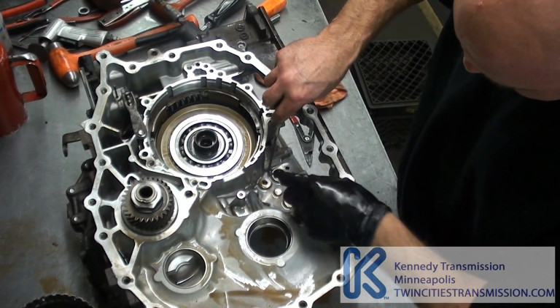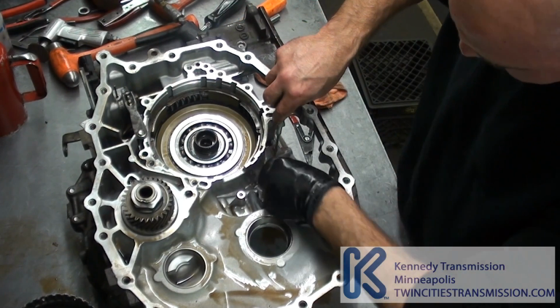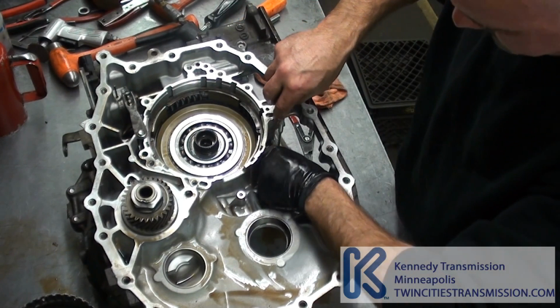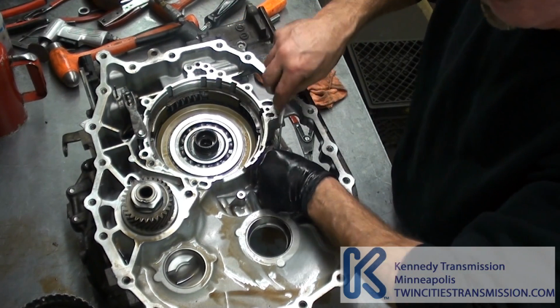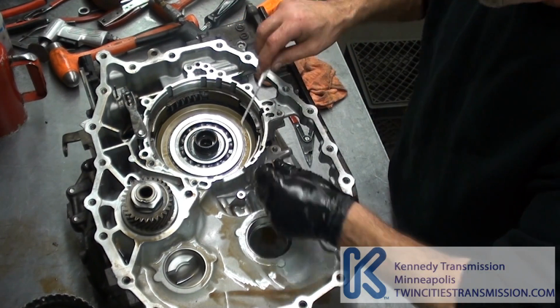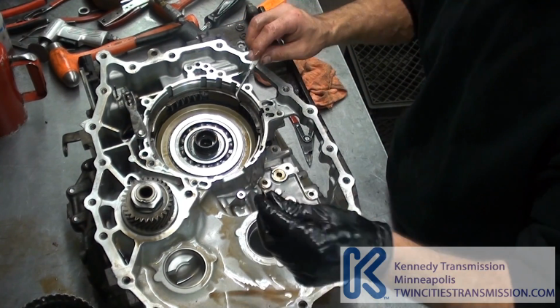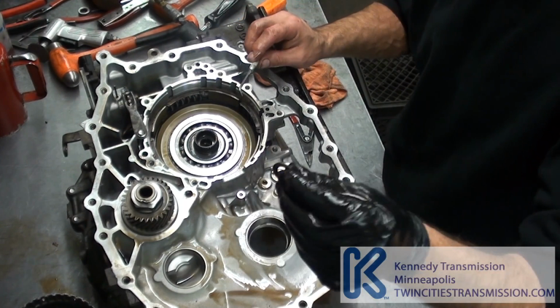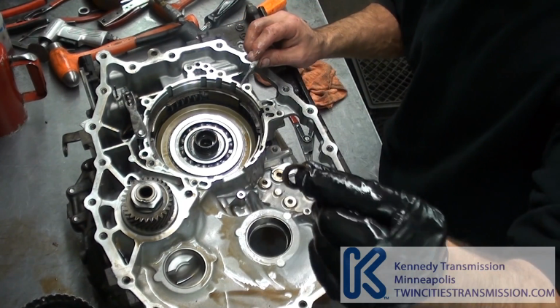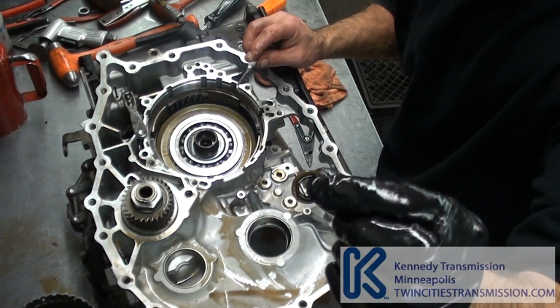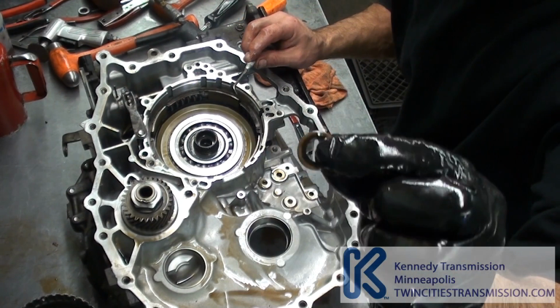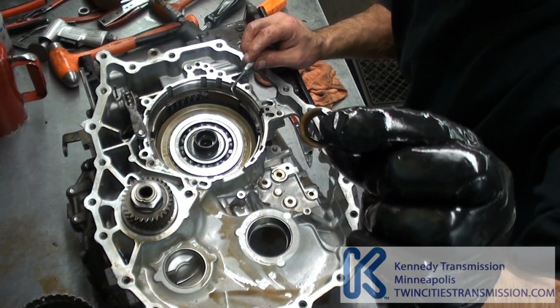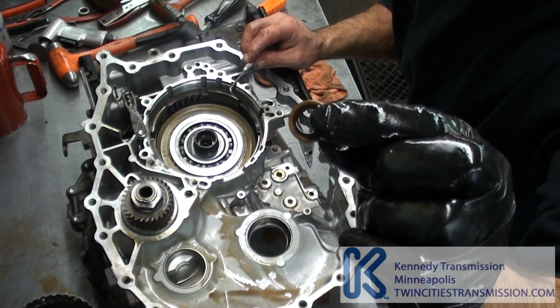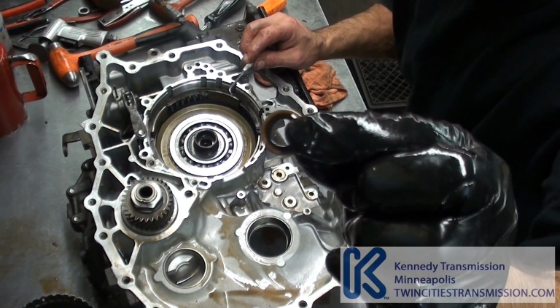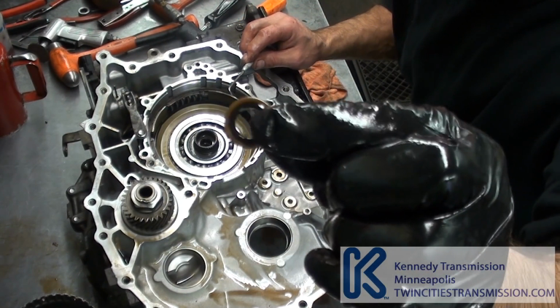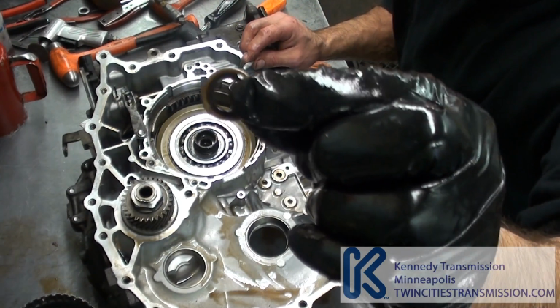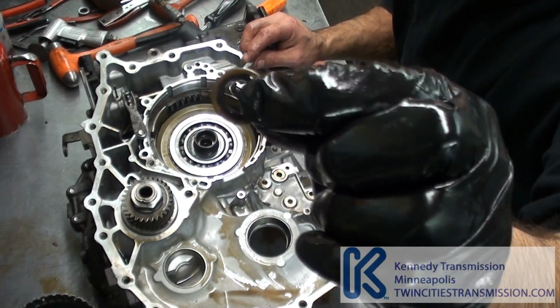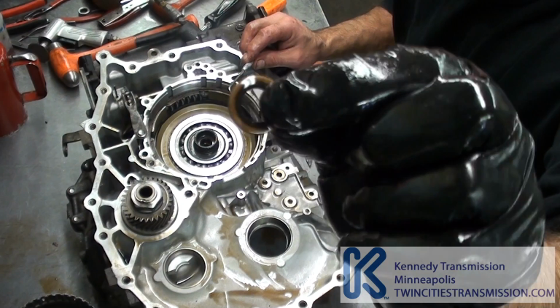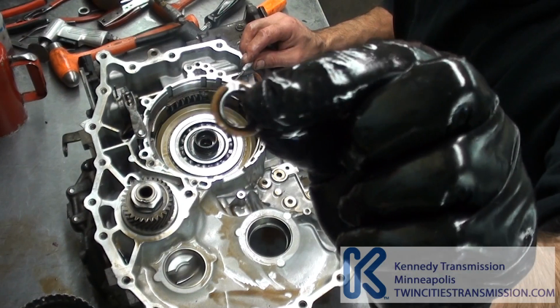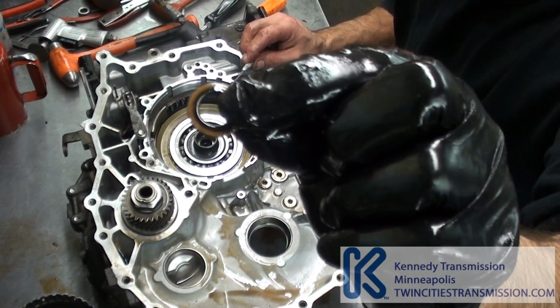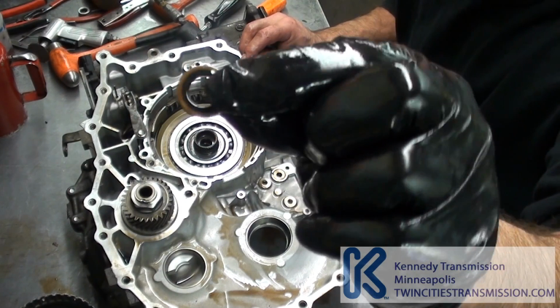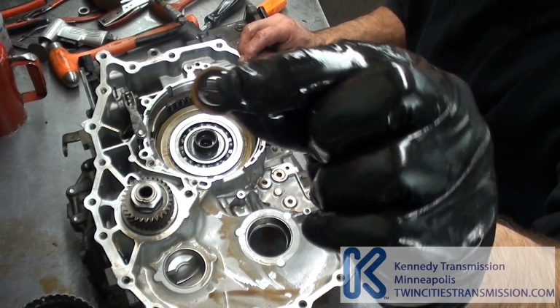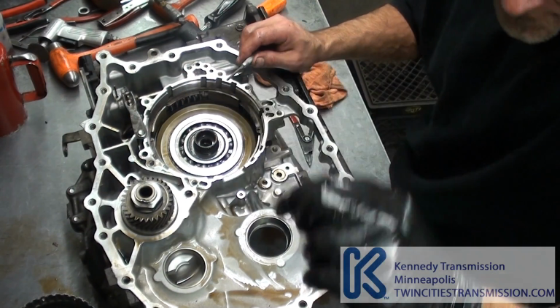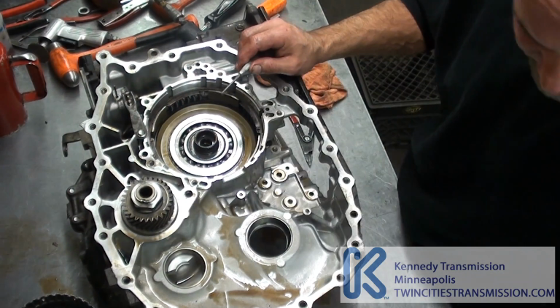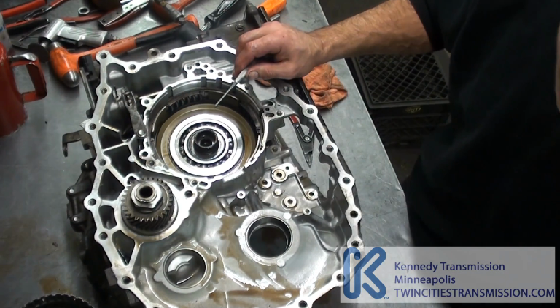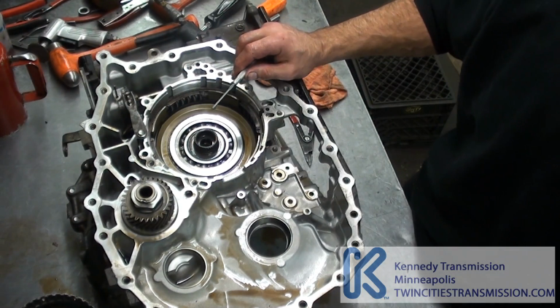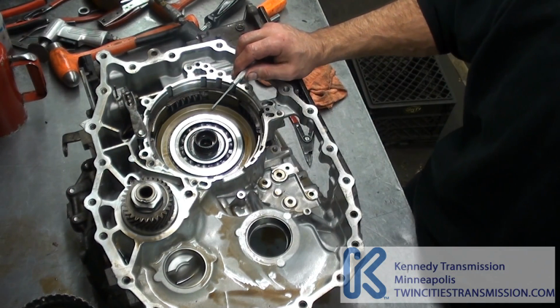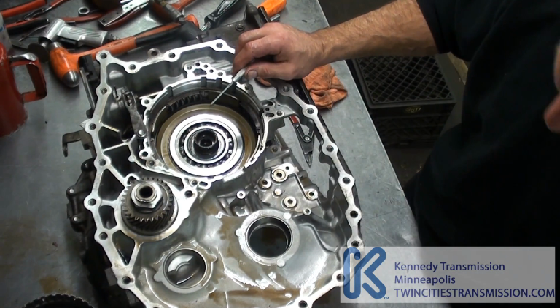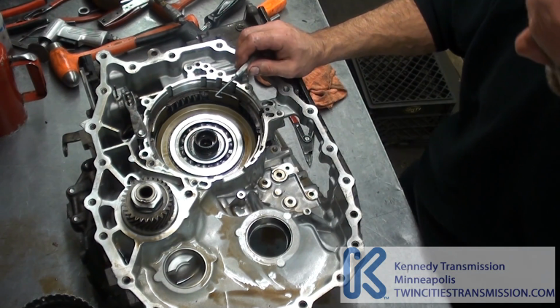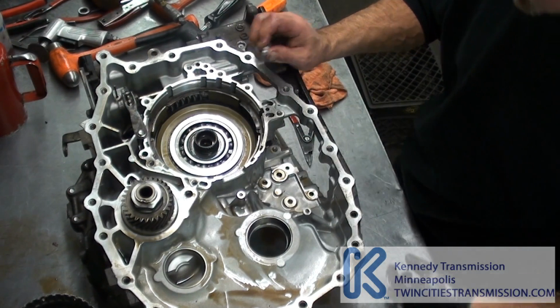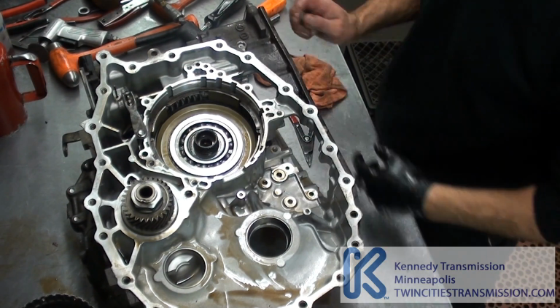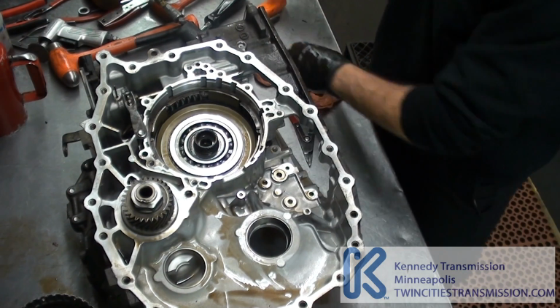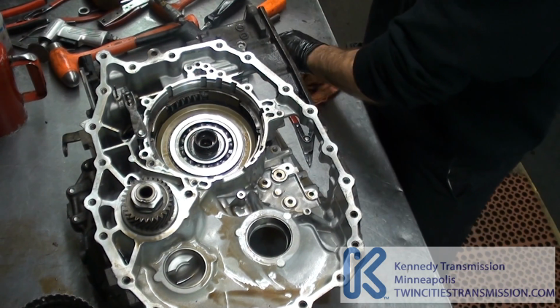Real important — this gasket here. Don't use an o-ring; it's got to be steel, OEM. You'll have delayed engagement and slipping problems if you don't.